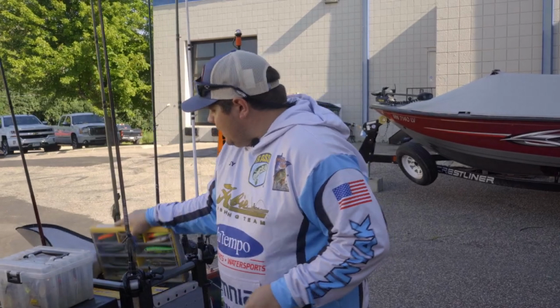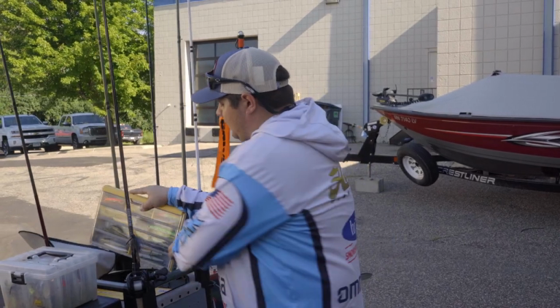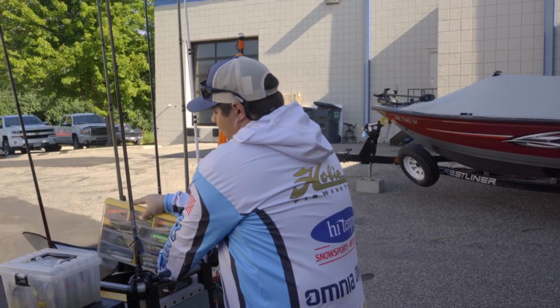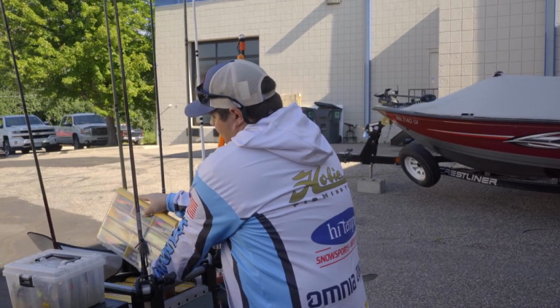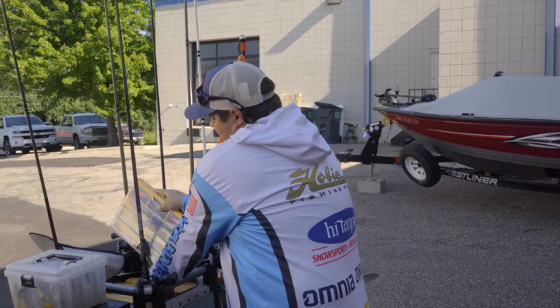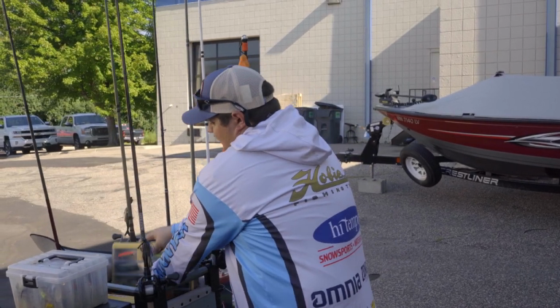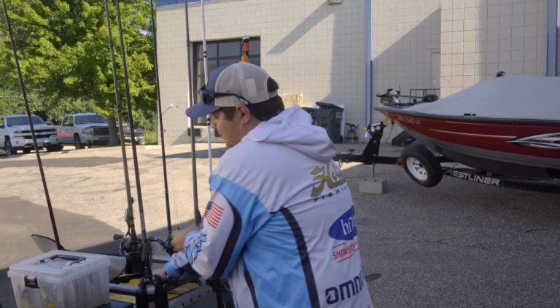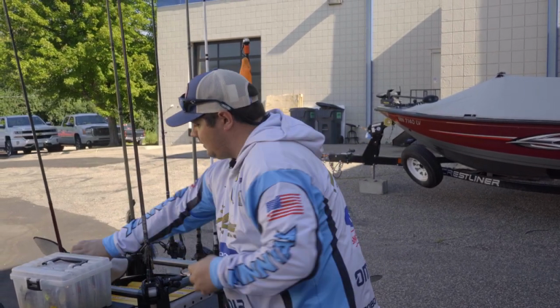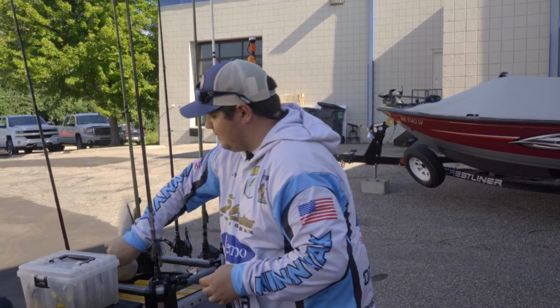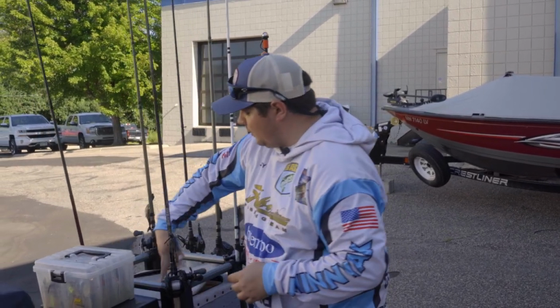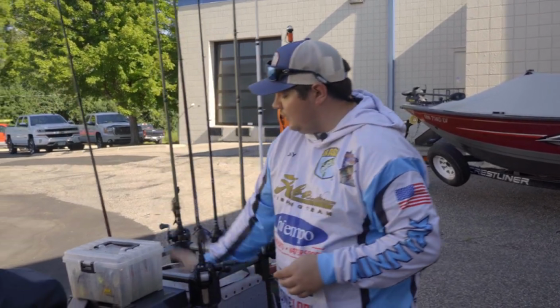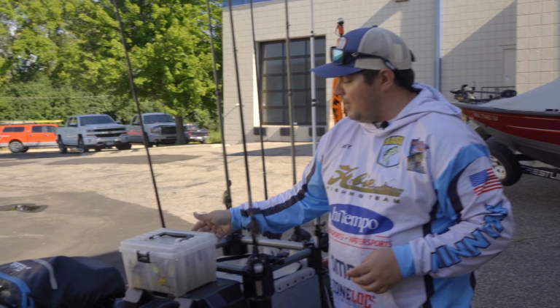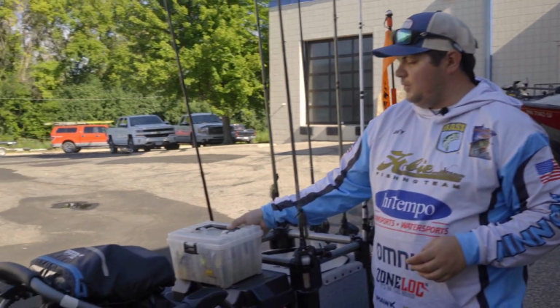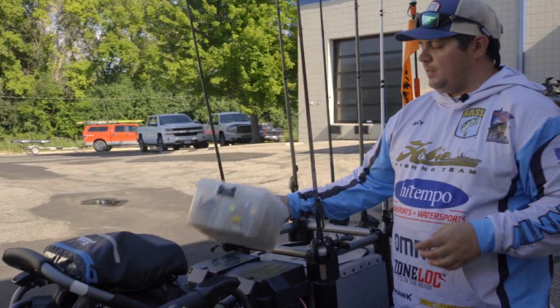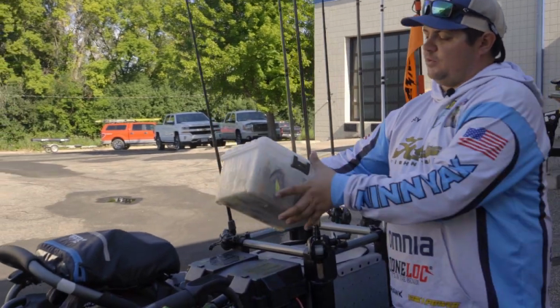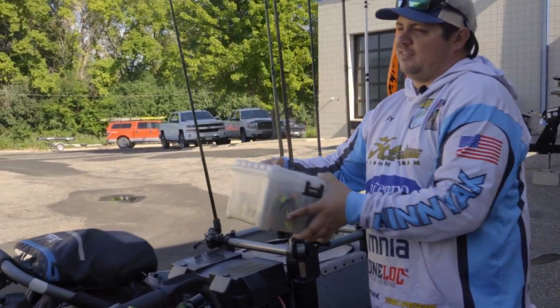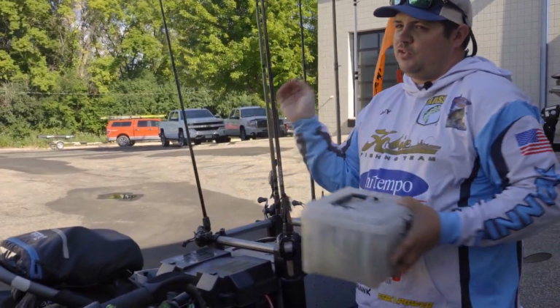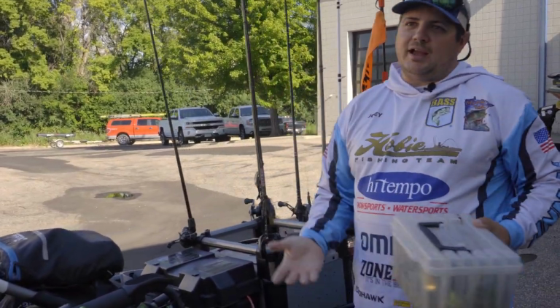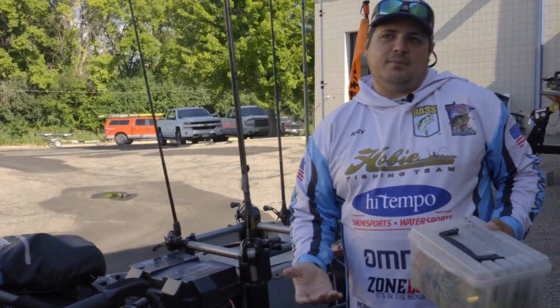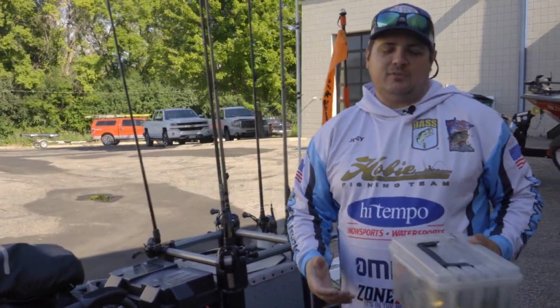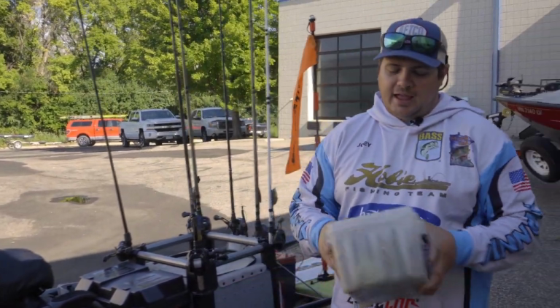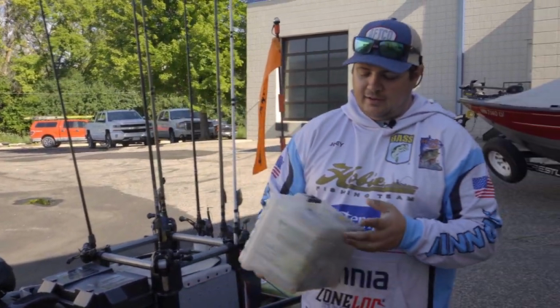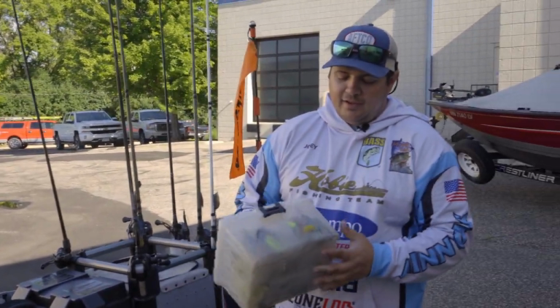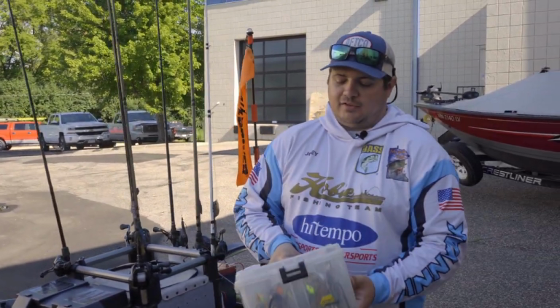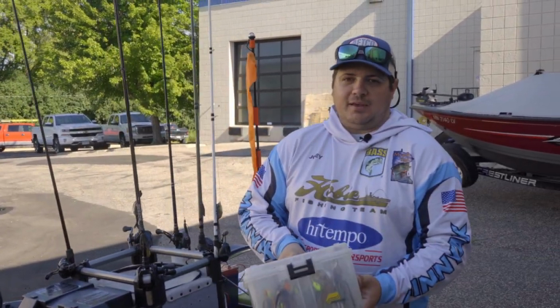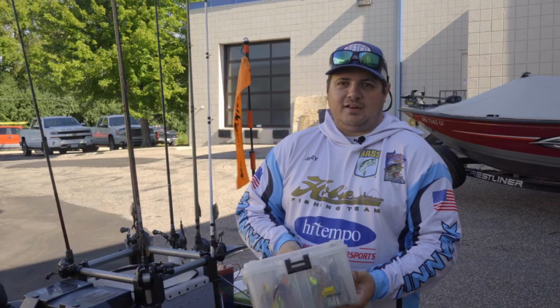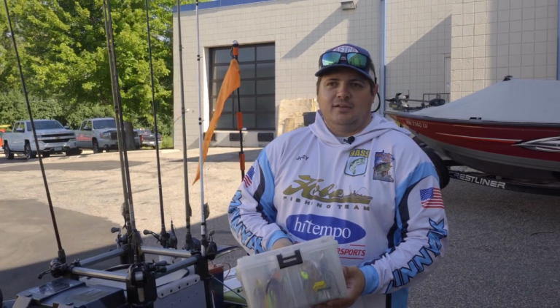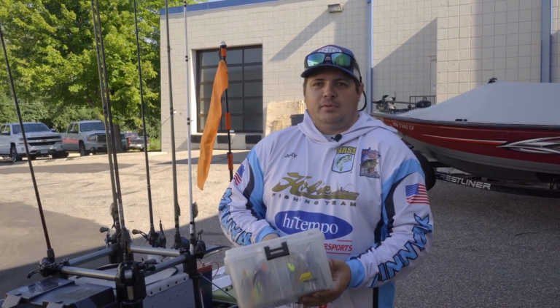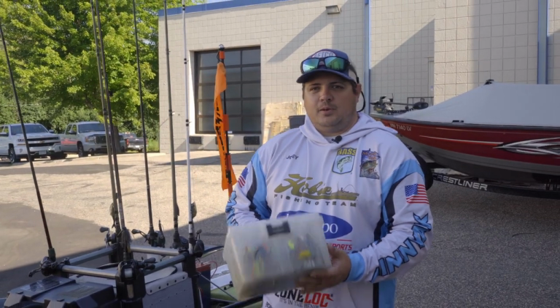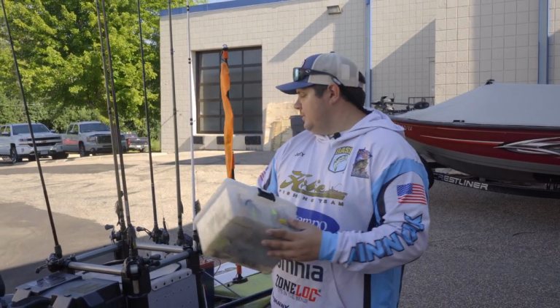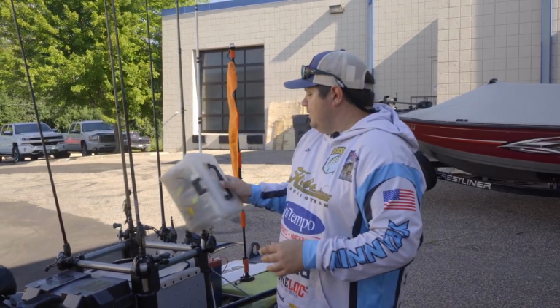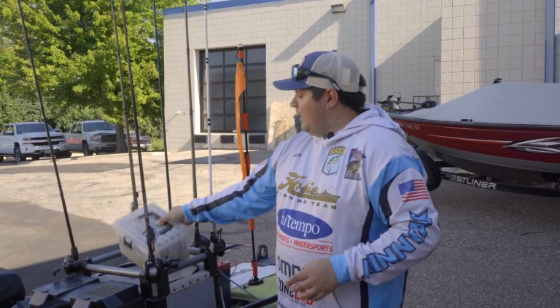For spinnerbait storage, I know Plano just came out with the new spinnerbait storage box, but it's a little too big in my eyes for the kayak. So I just go with the basic standard Plano spinnerbait box.